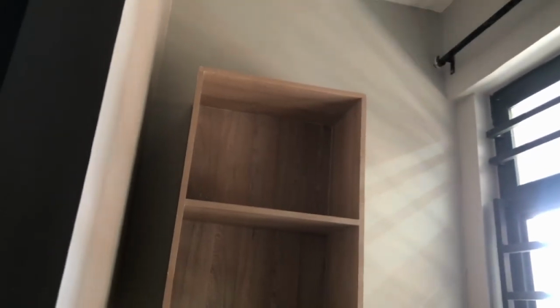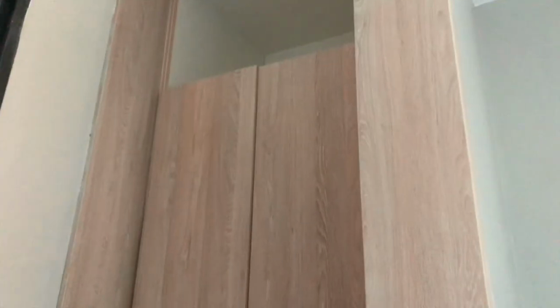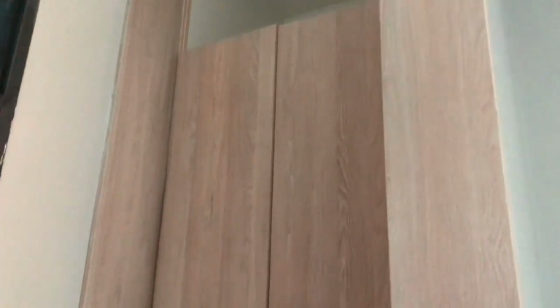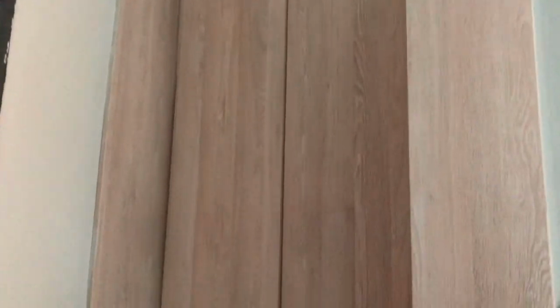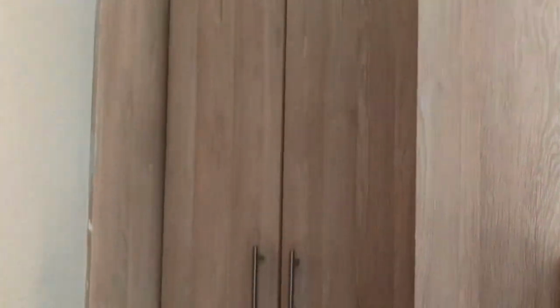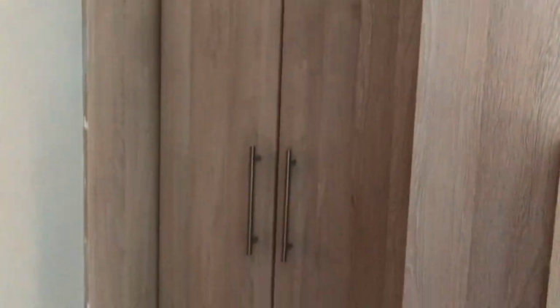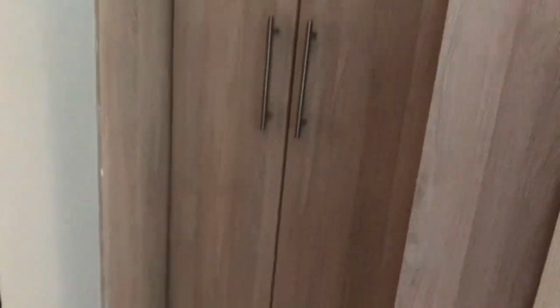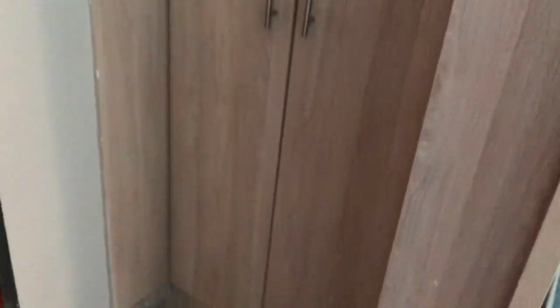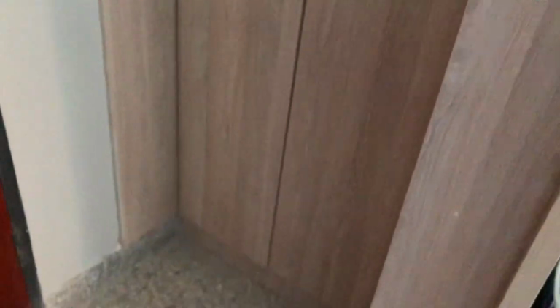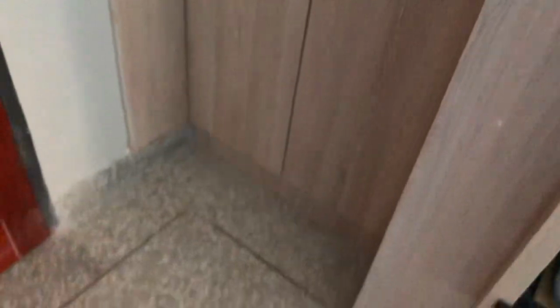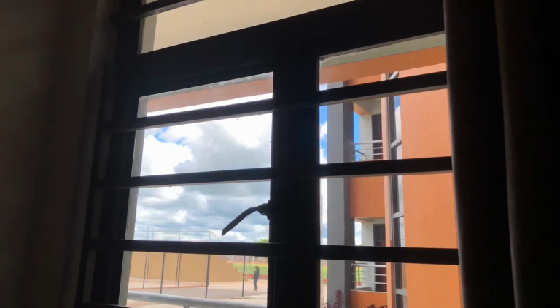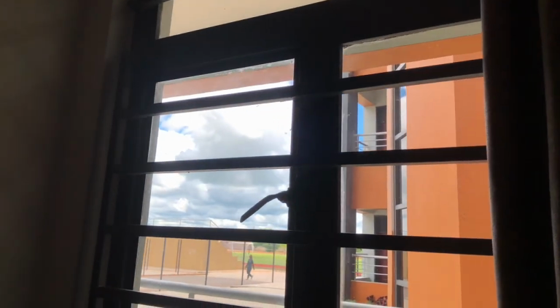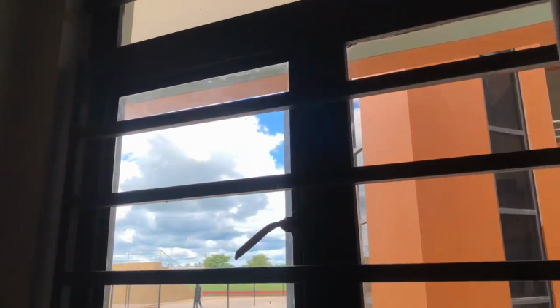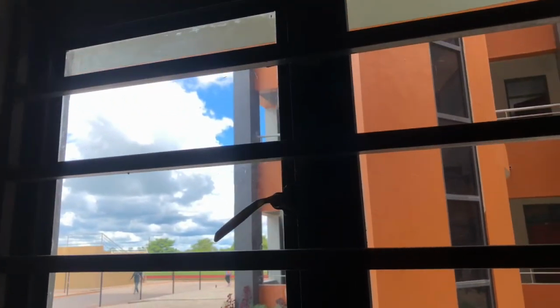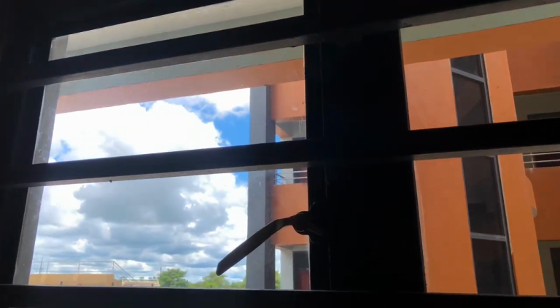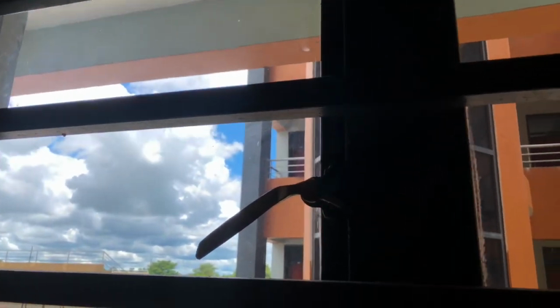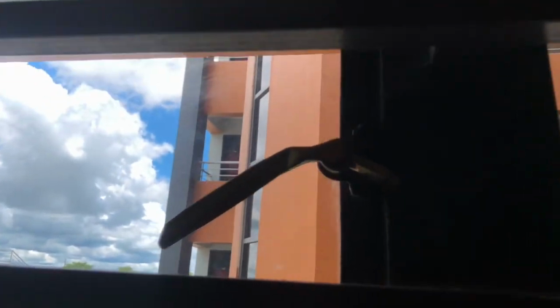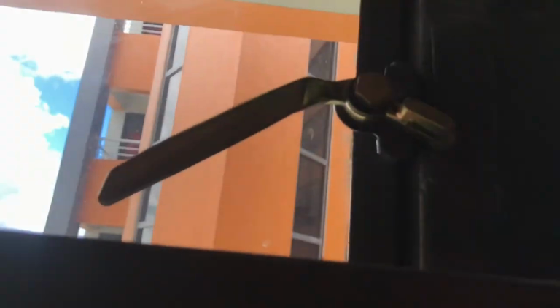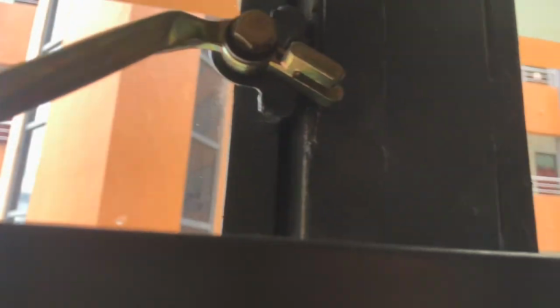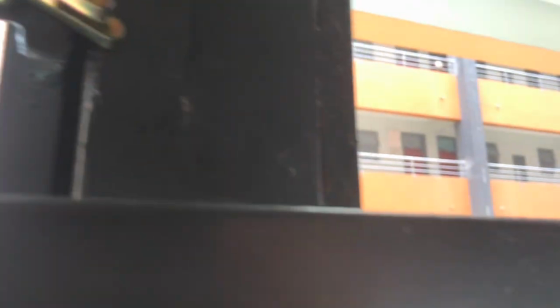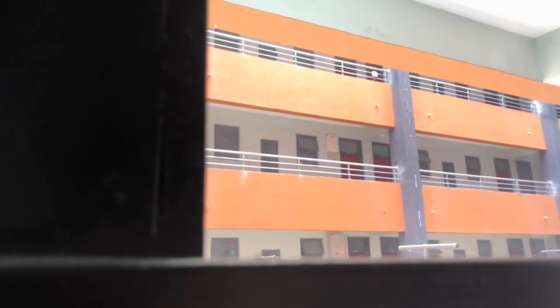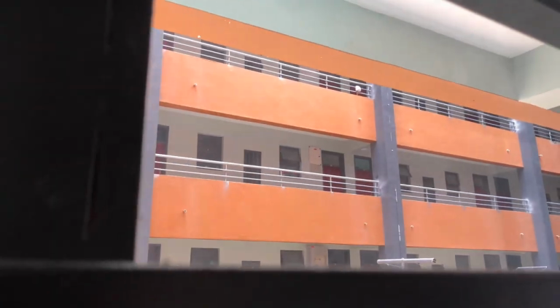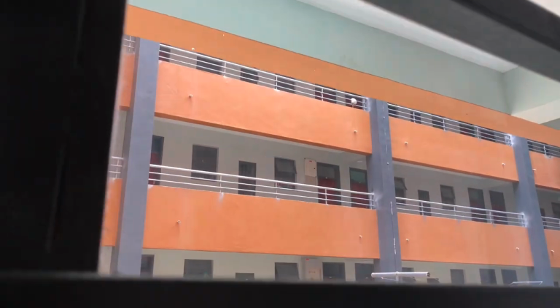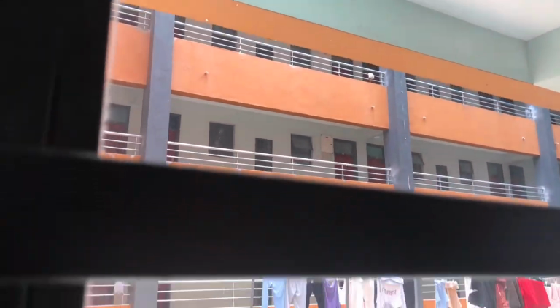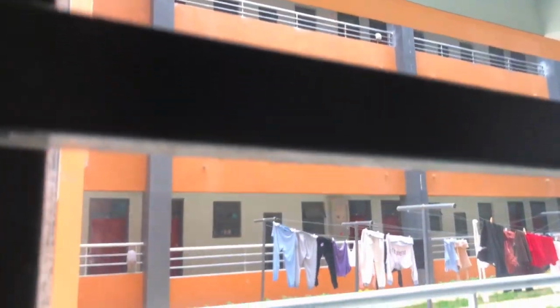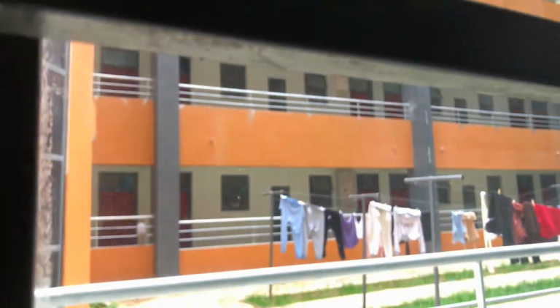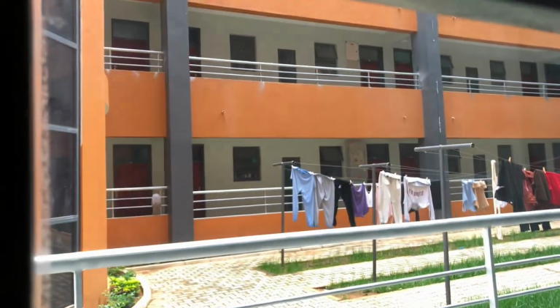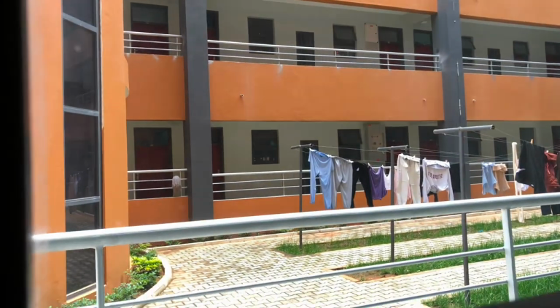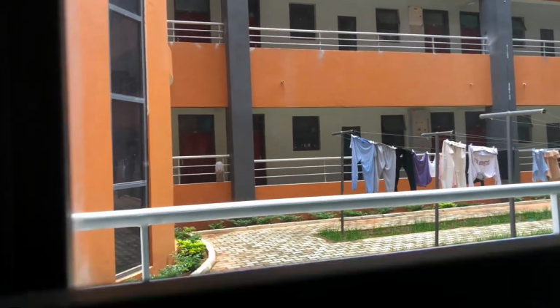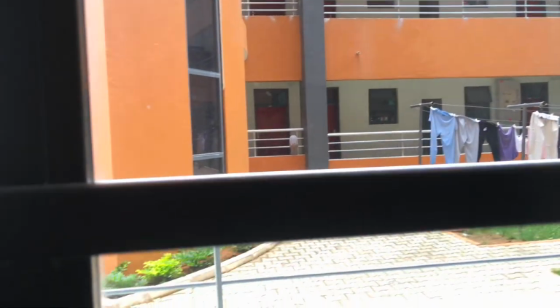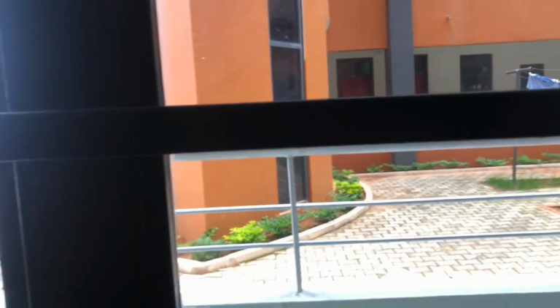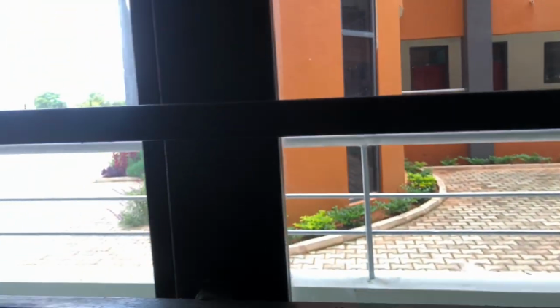This is the wardrobe space — two wardrobes, one on the right and one on the left. This is the view from one of the rooms. There is also a washing line inside the hostel in the middle, so there's a lot of space to hang your clothes.